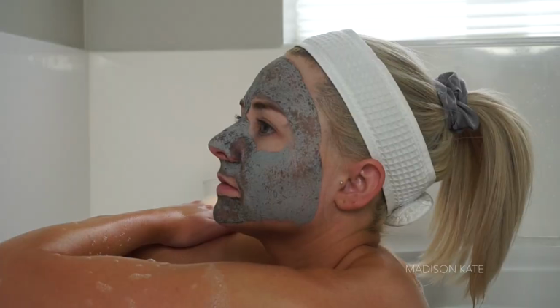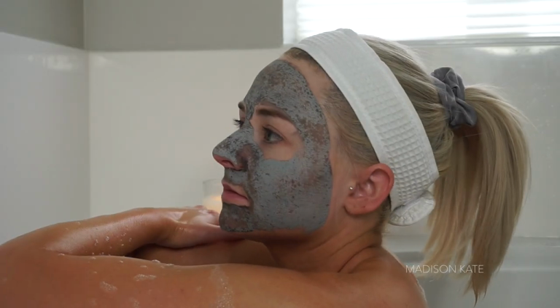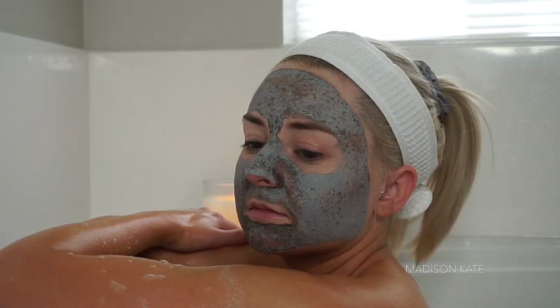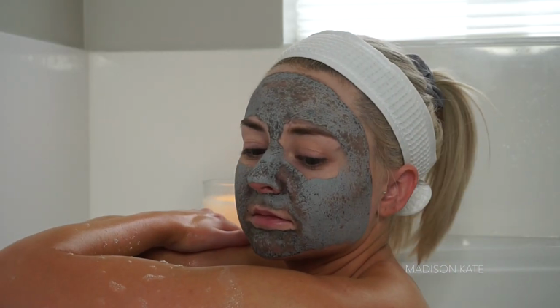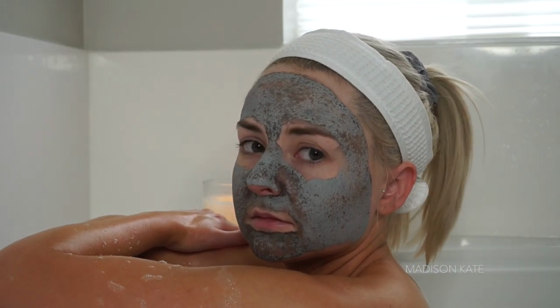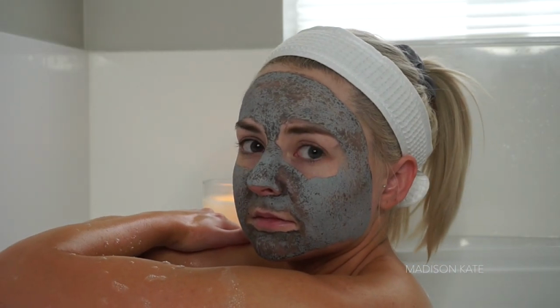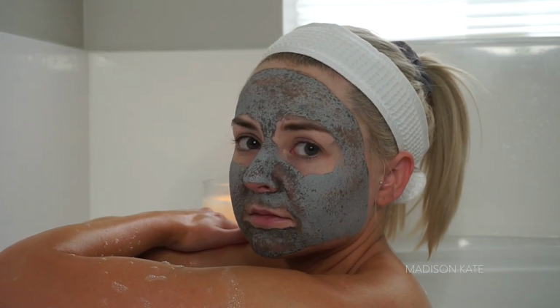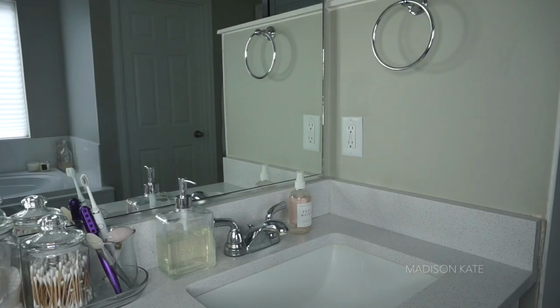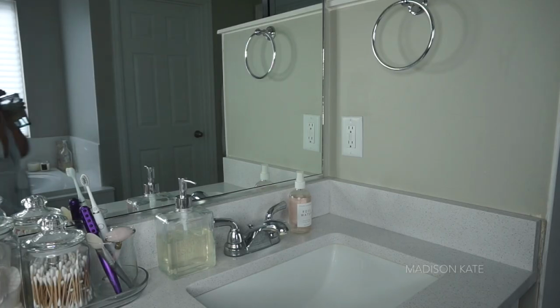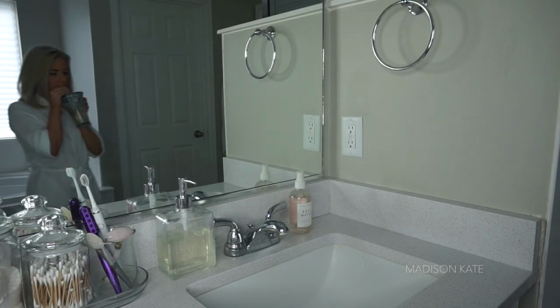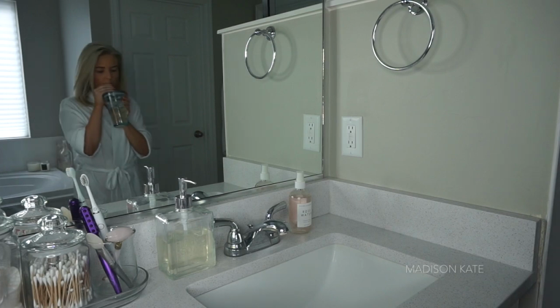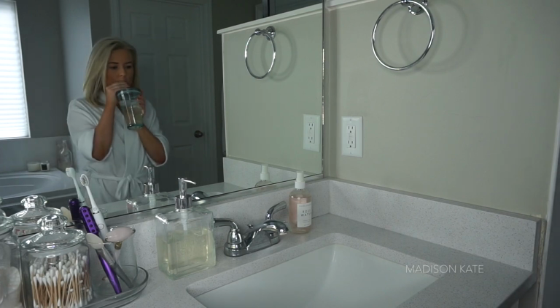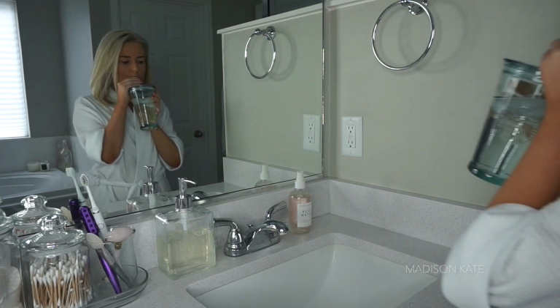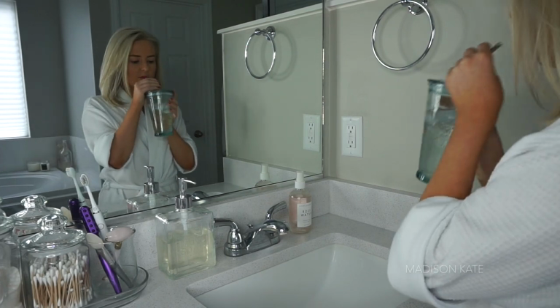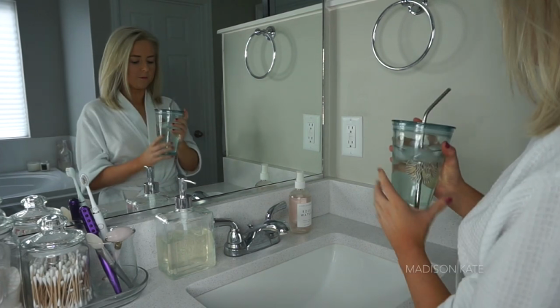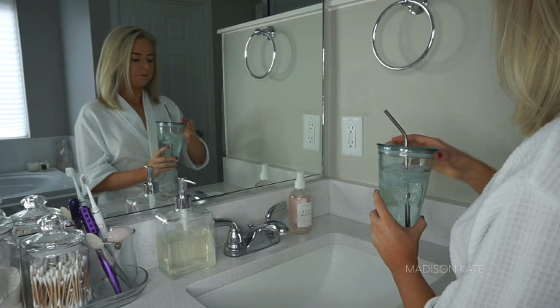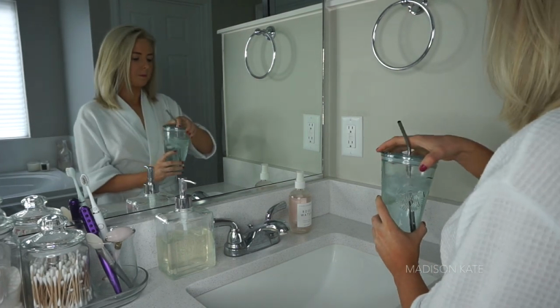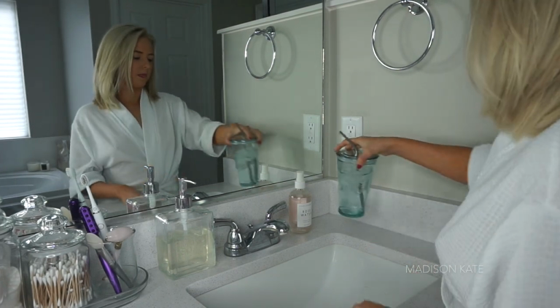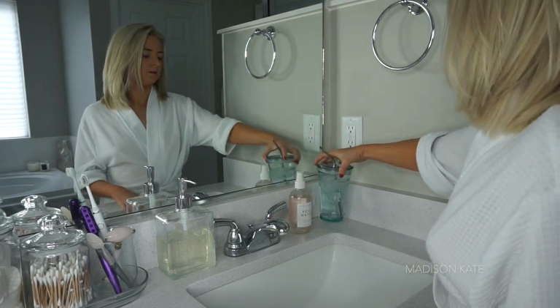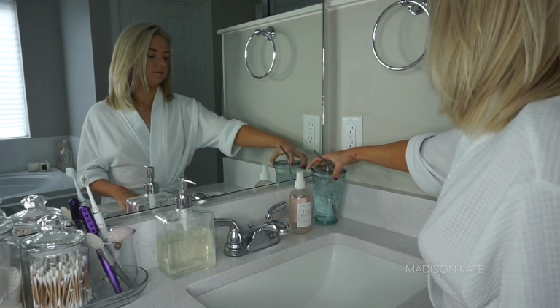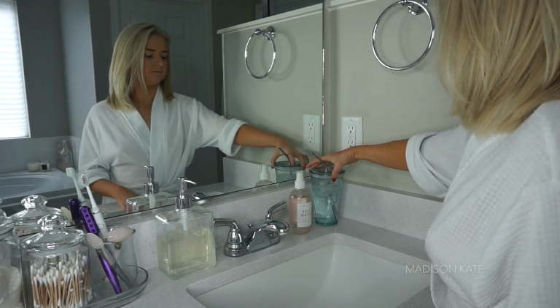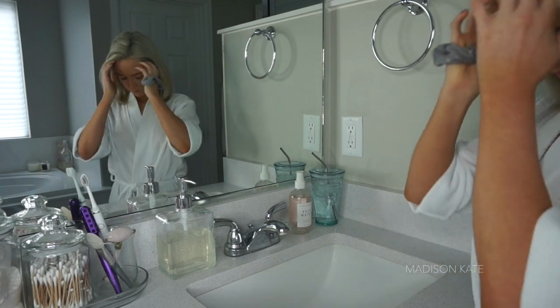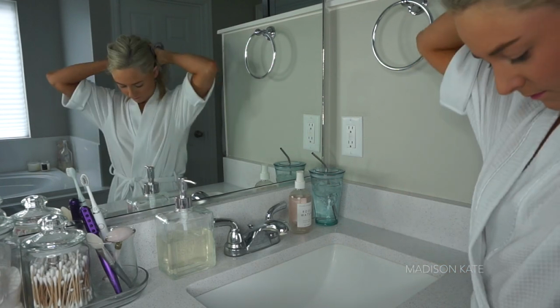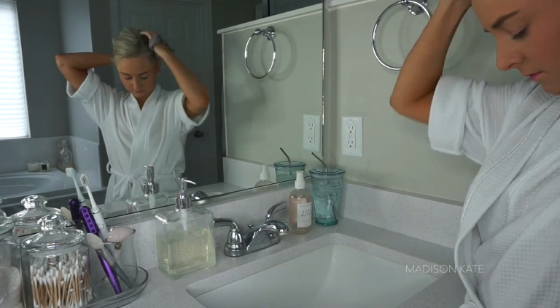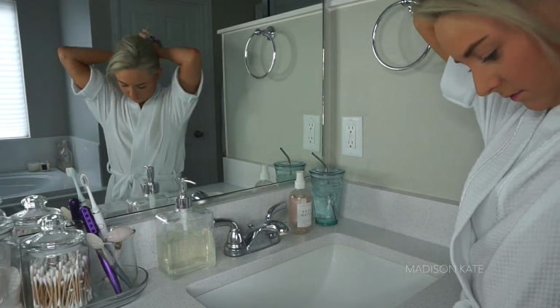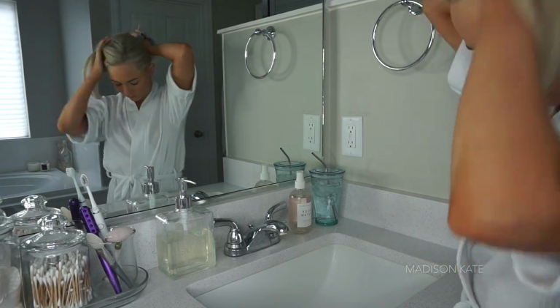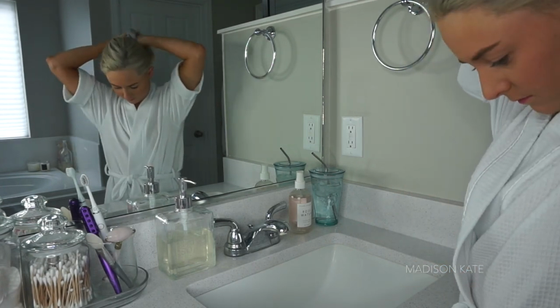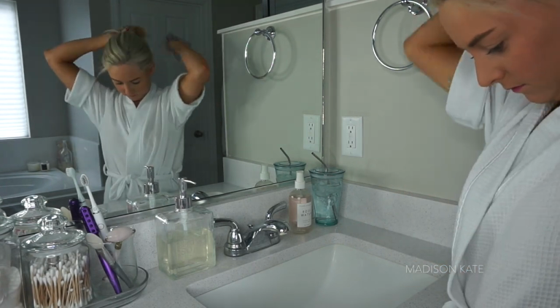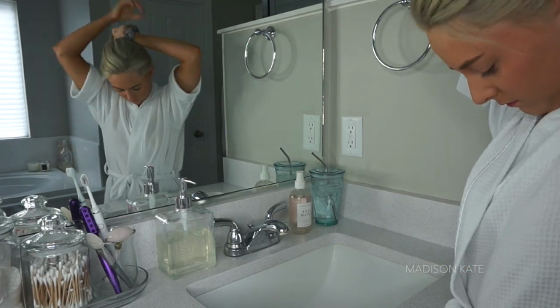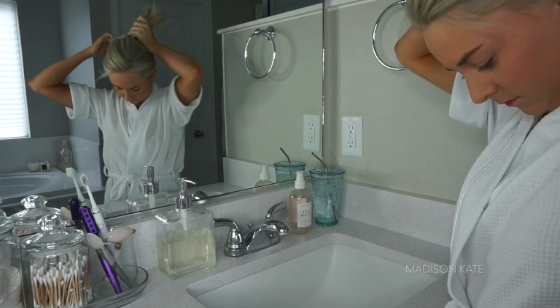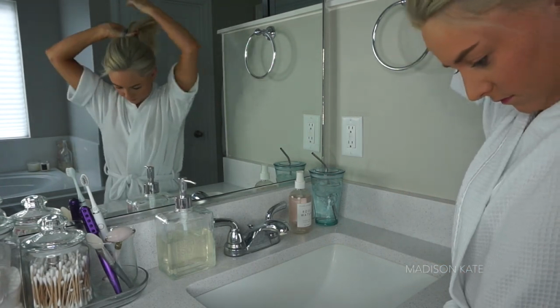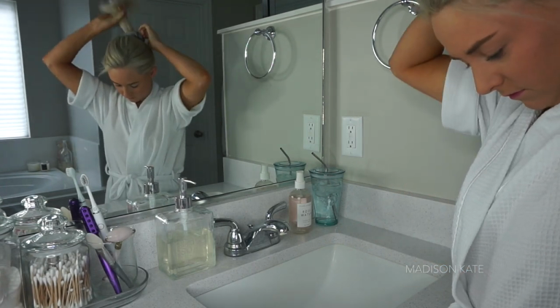I utilize my pamper routine to relax and unwind and take care of my mind, body, and soul. I start off my routine by pulling my hair up with a scrunchie and a spa headband.